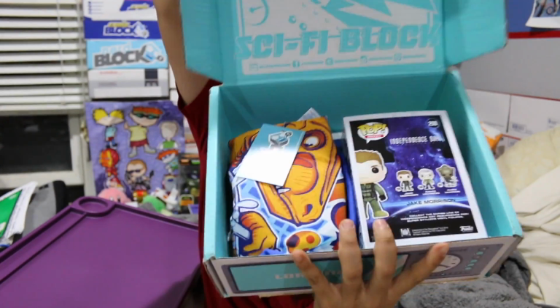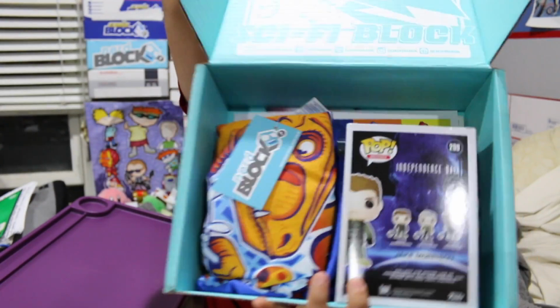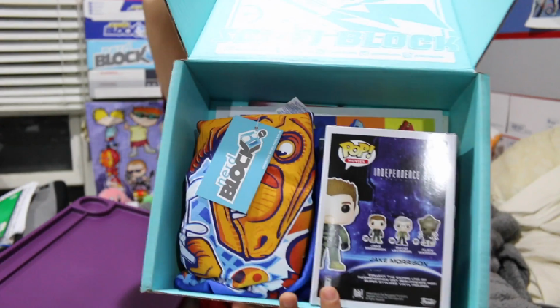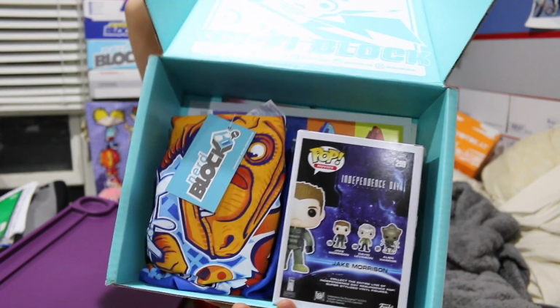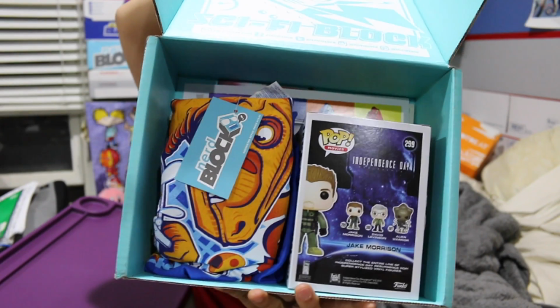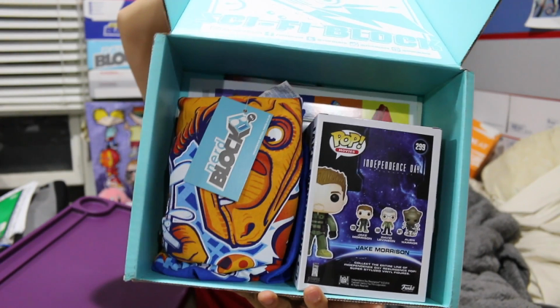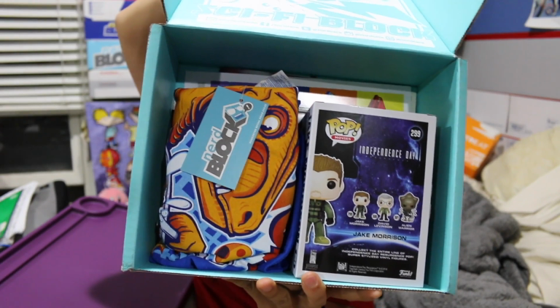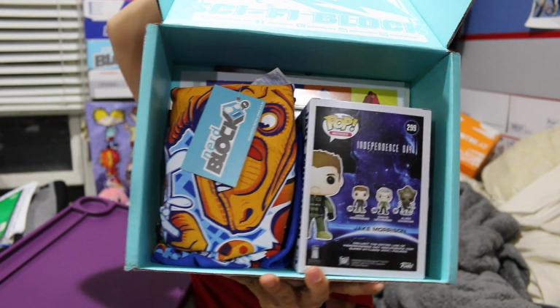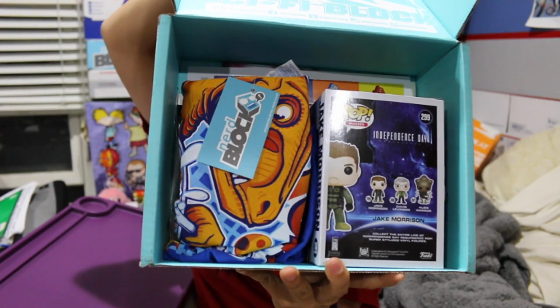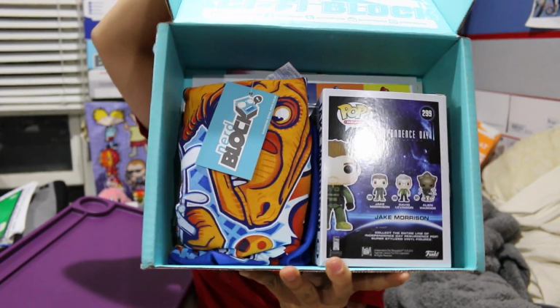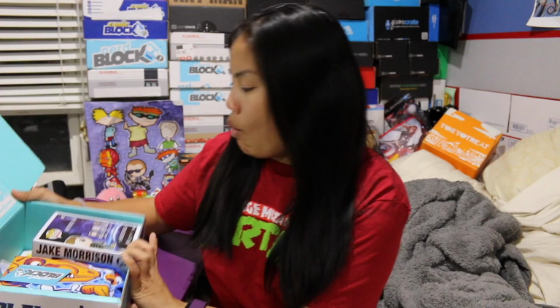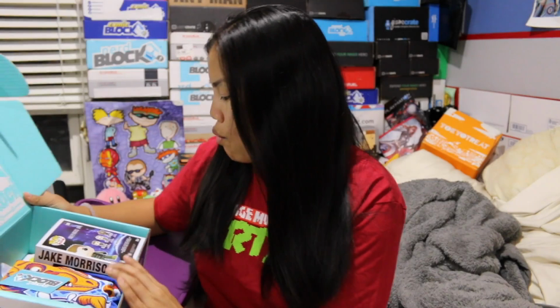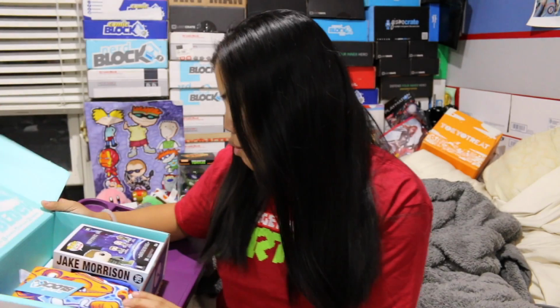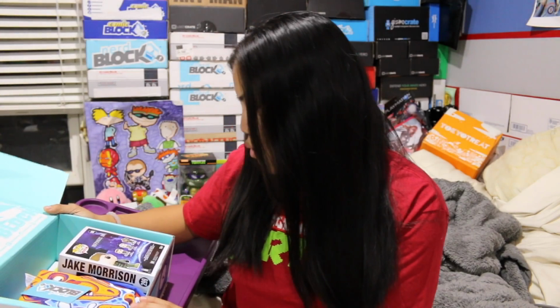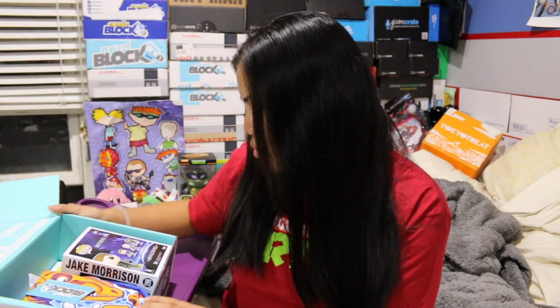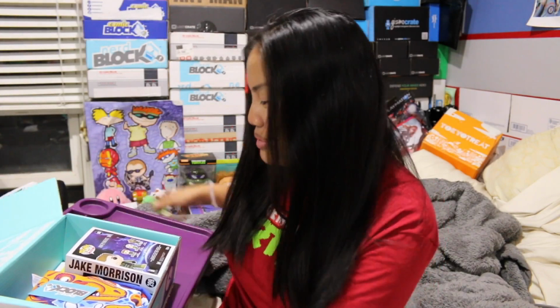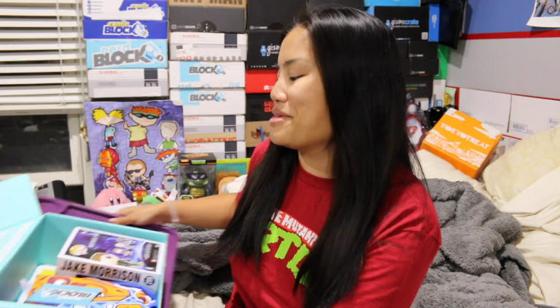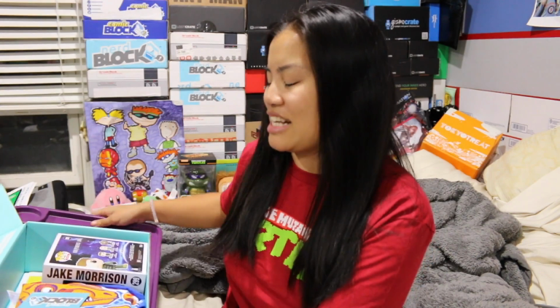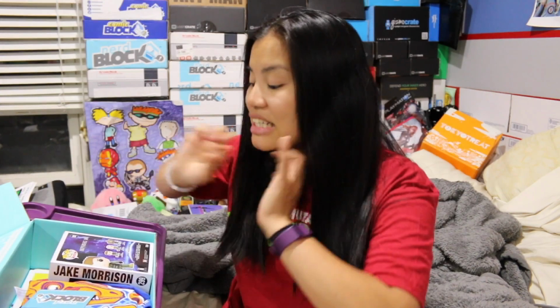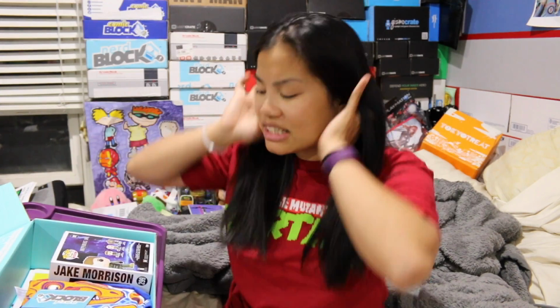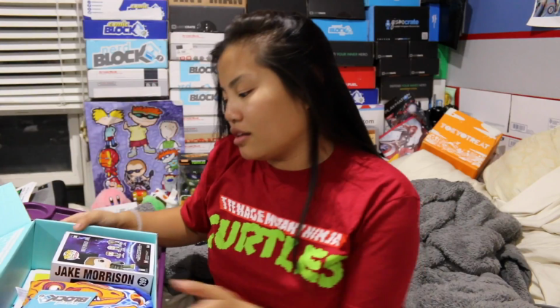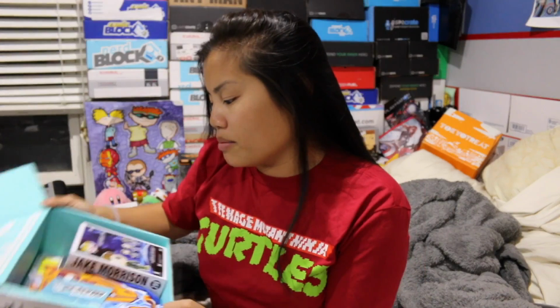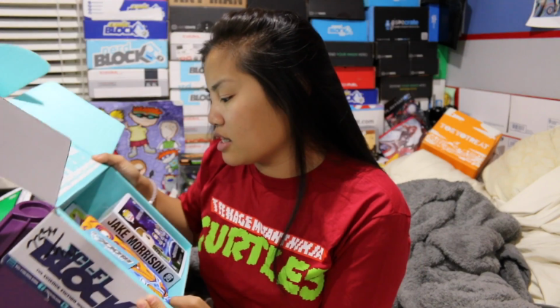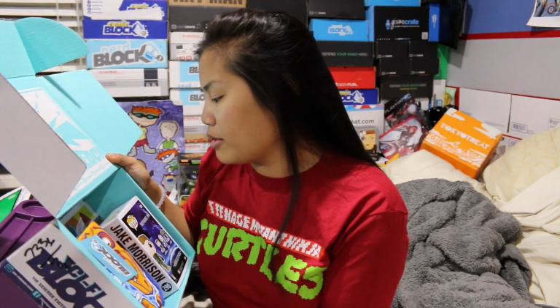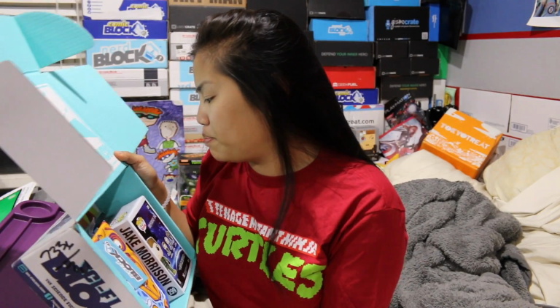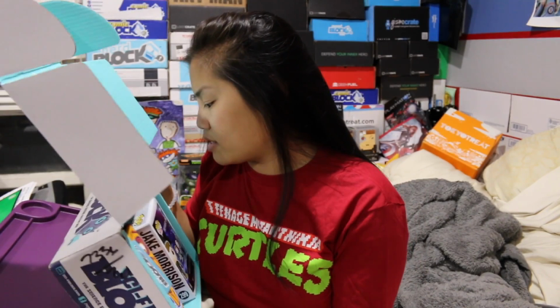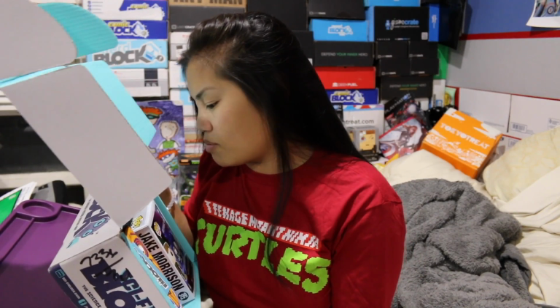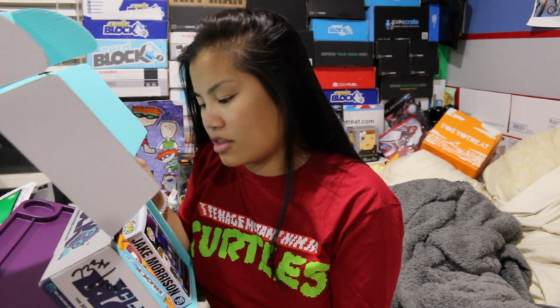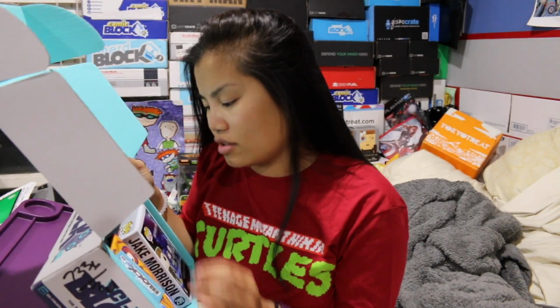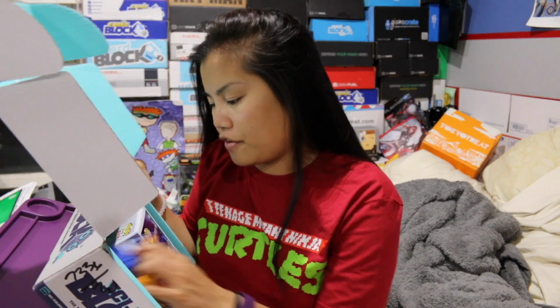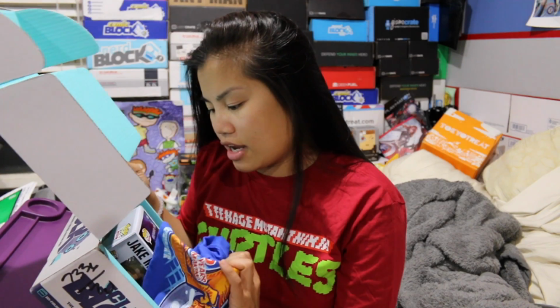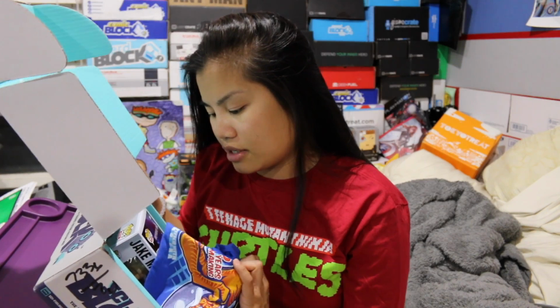Once you cut the tape and open up the box, this is what you're going to see. The box does look a little bit sparse this month. There's only a few items in here.